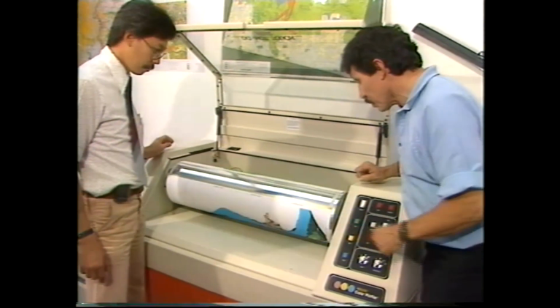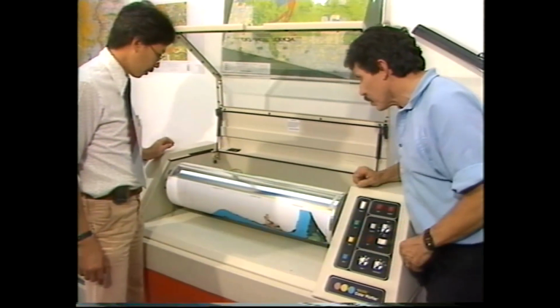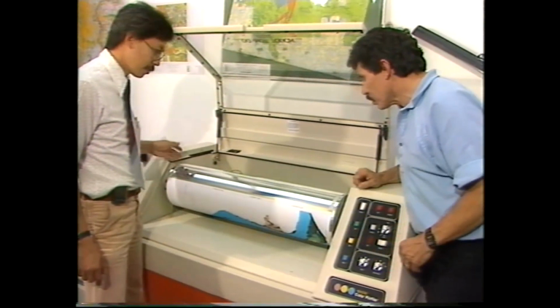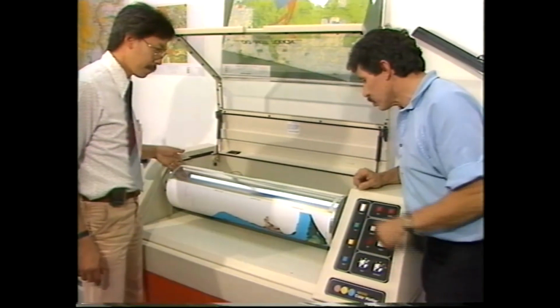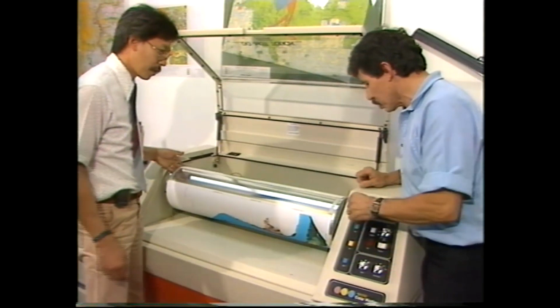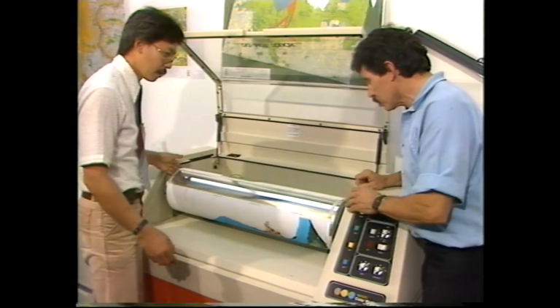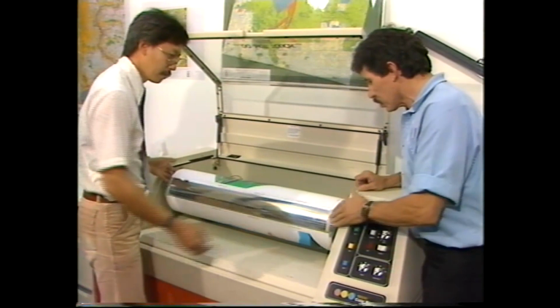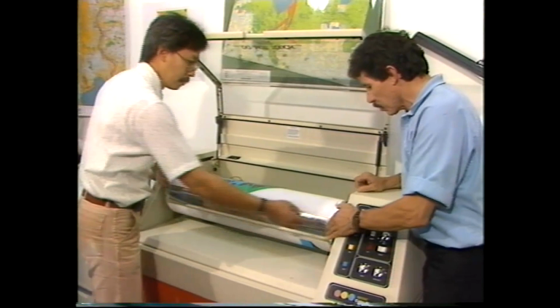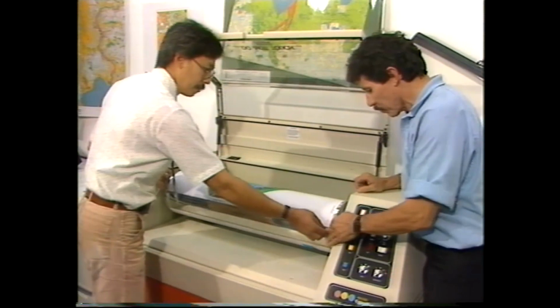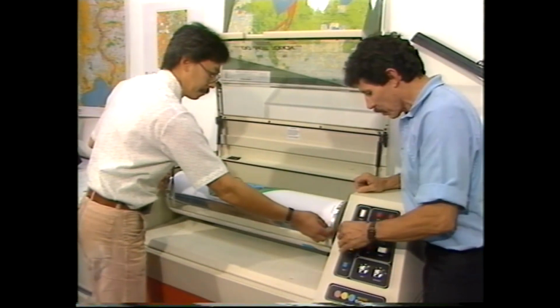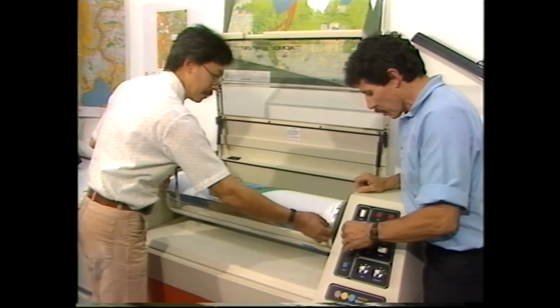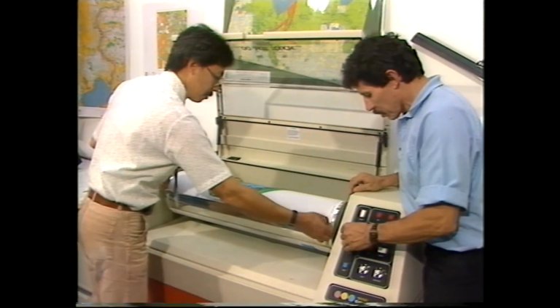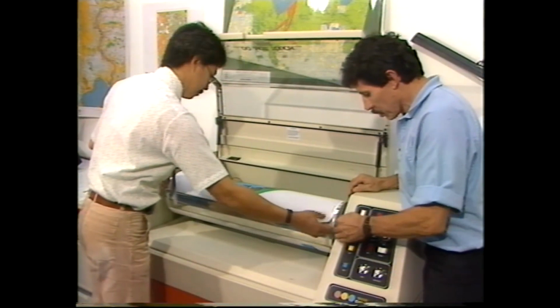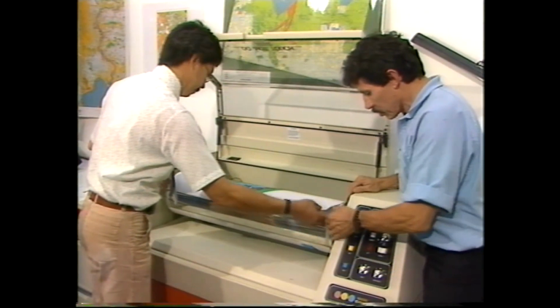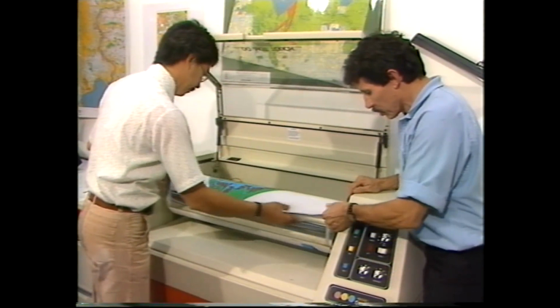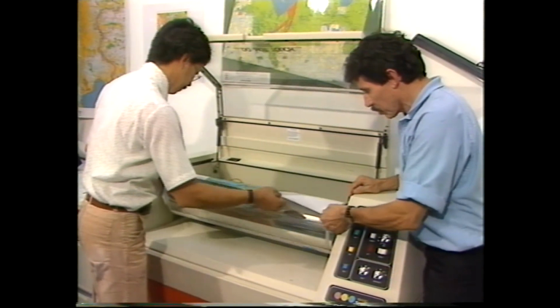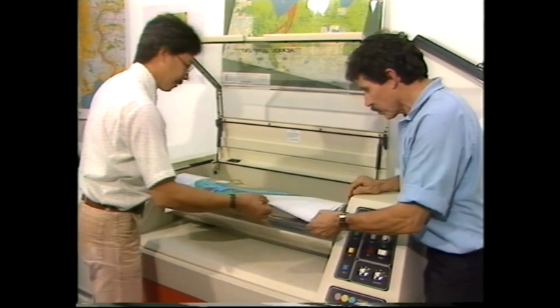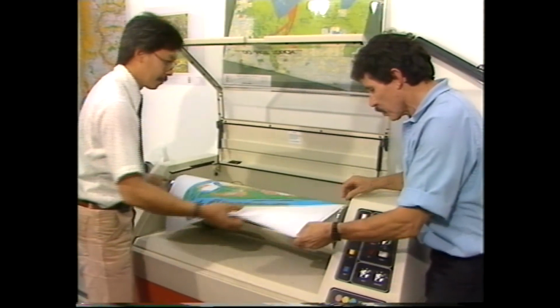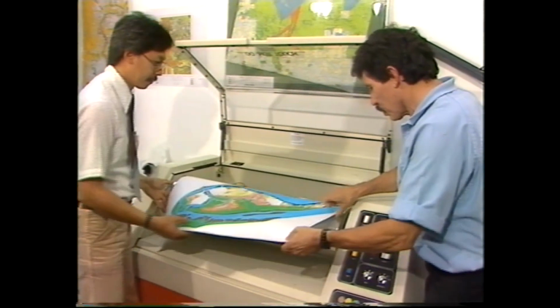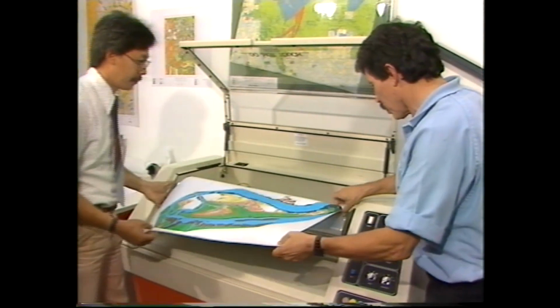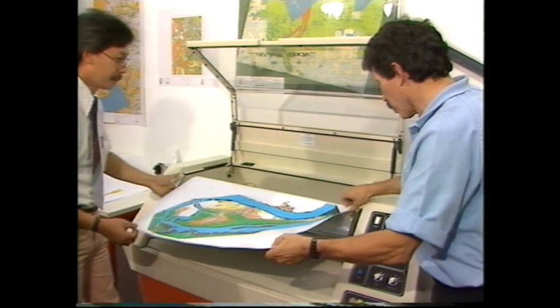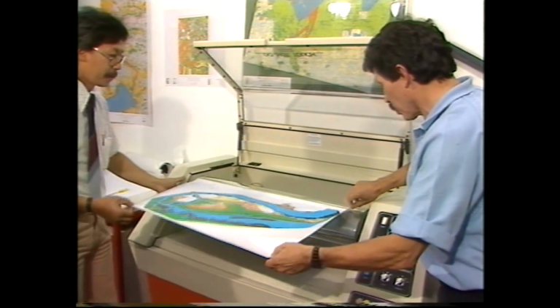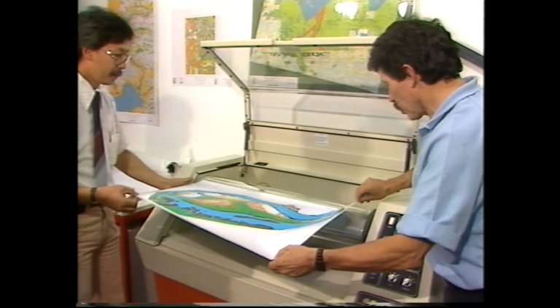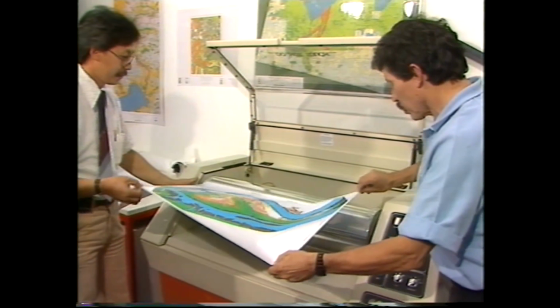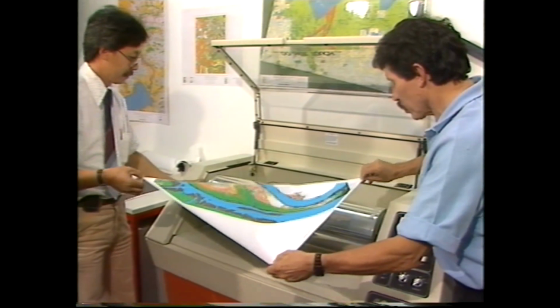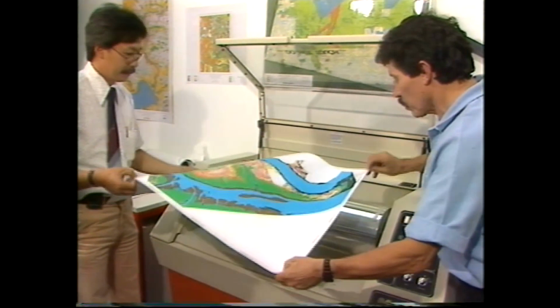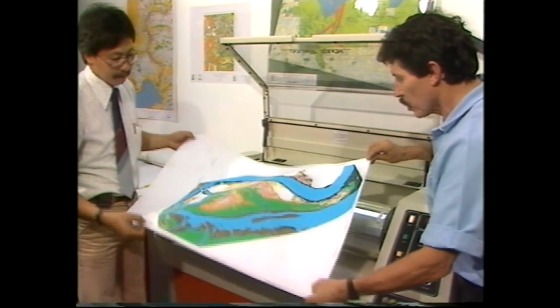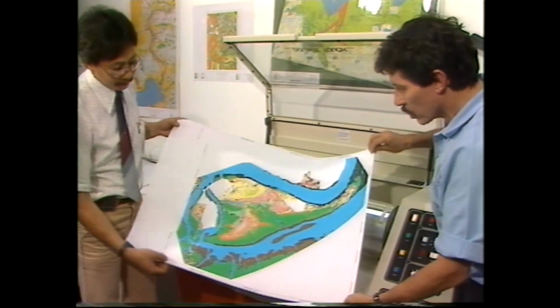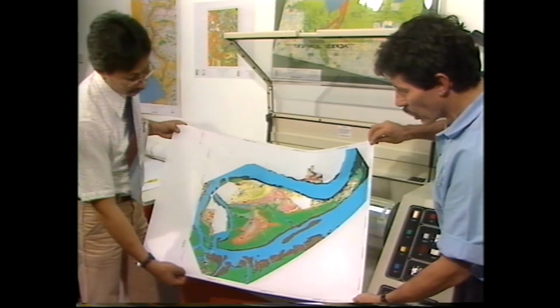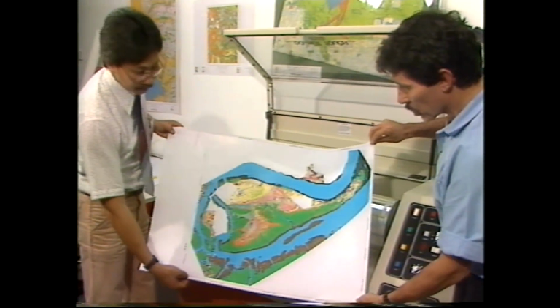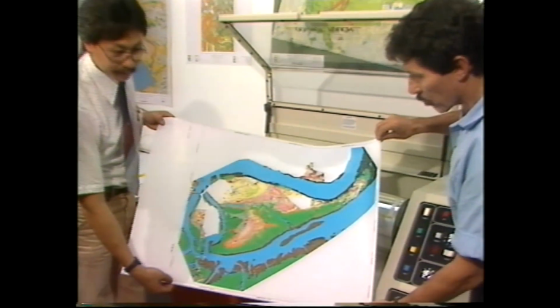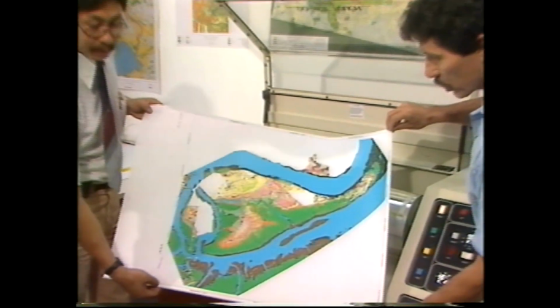Remote sensing is expanding the way we see the world, because not only does it use visible light to make images, but also forms of radiation which we can't see, including infrared, ultraviolet, microwaves, and radar.